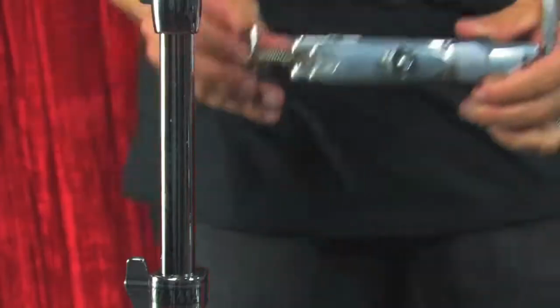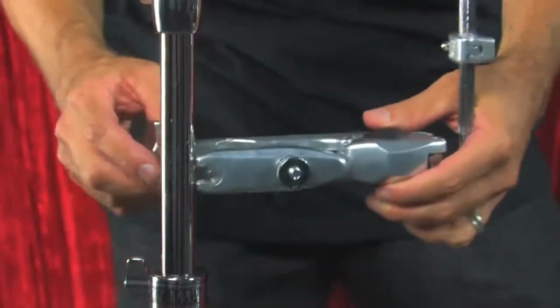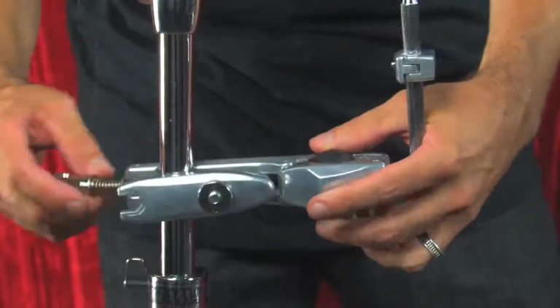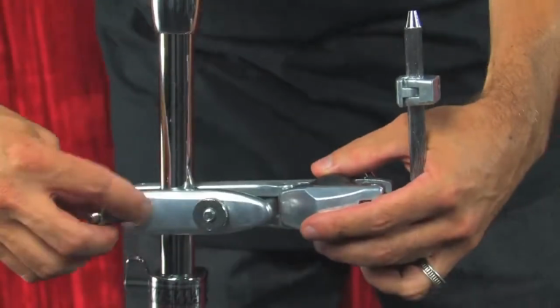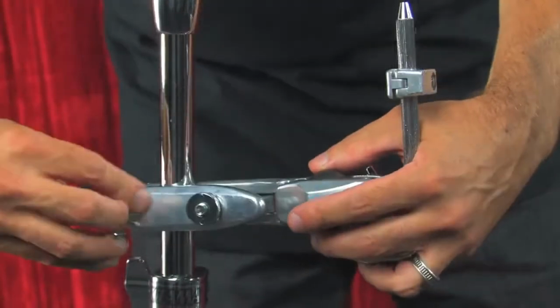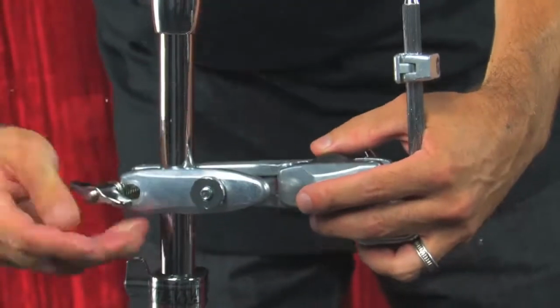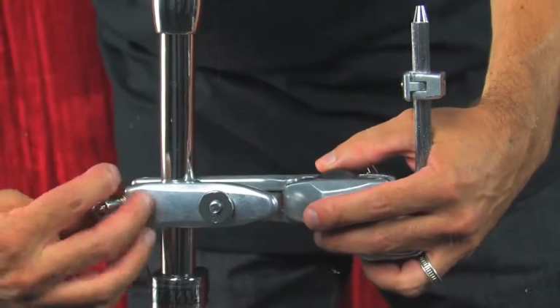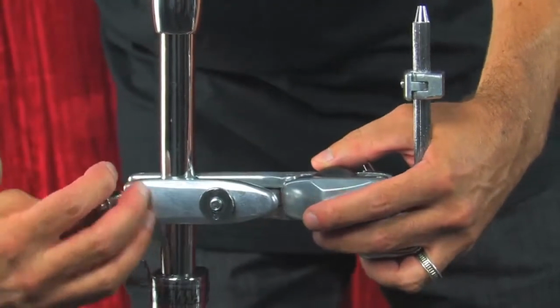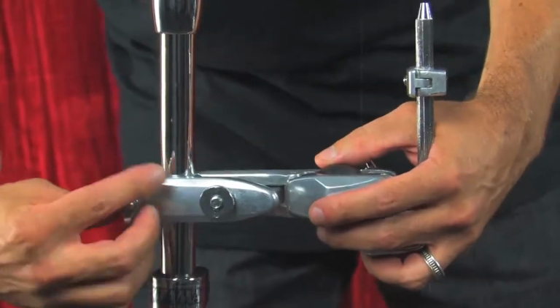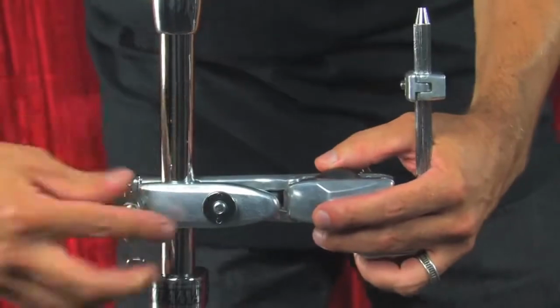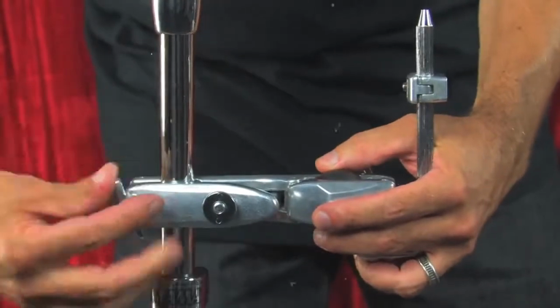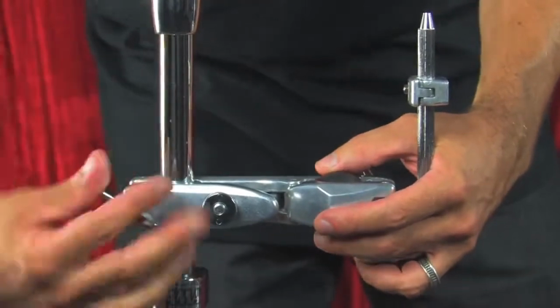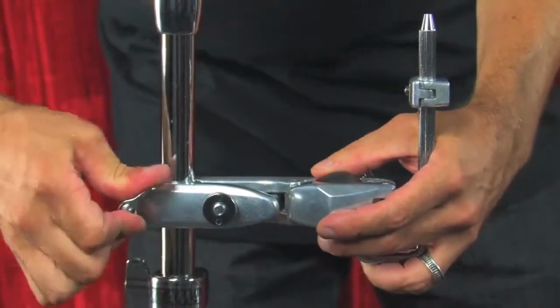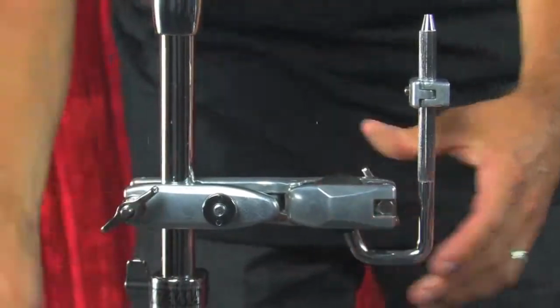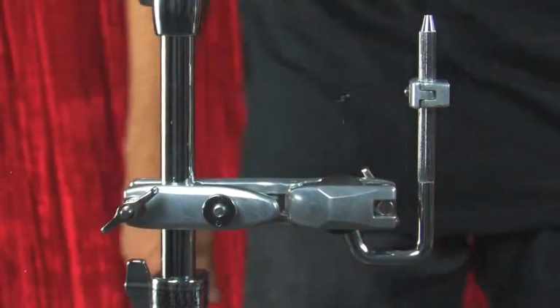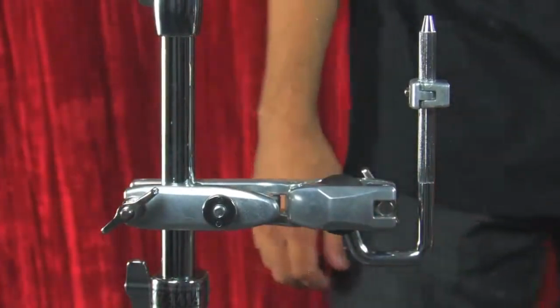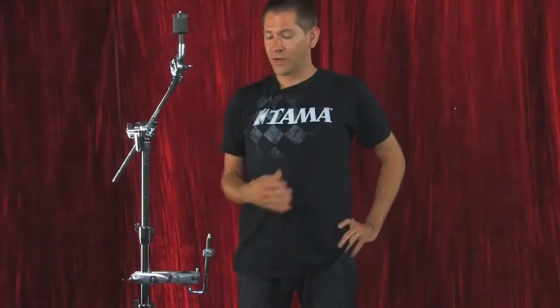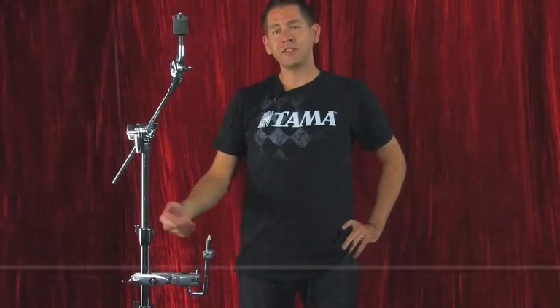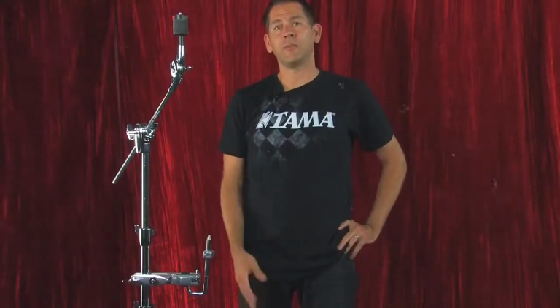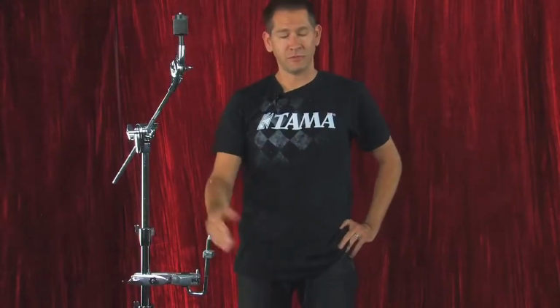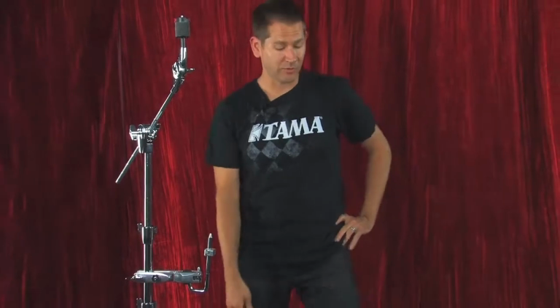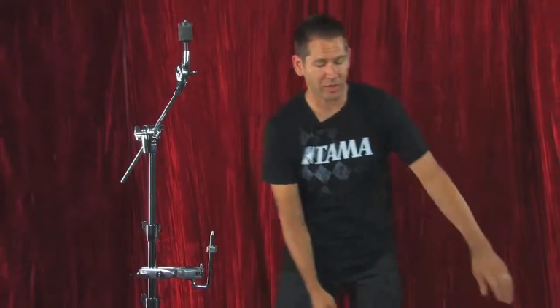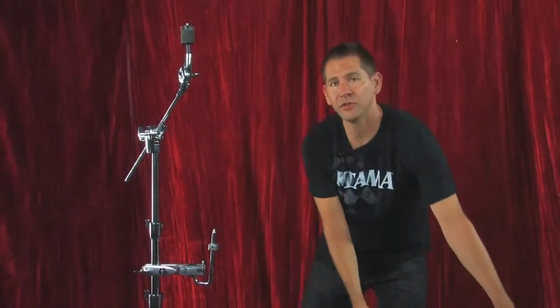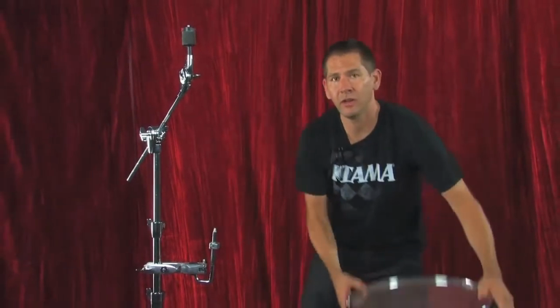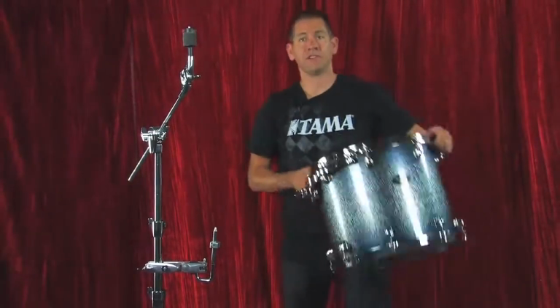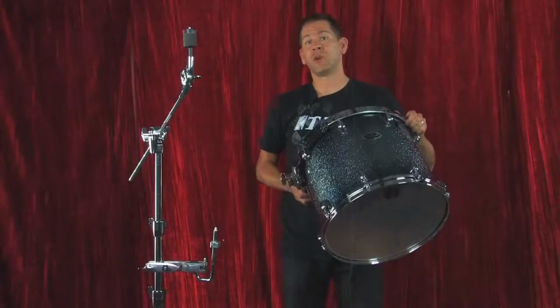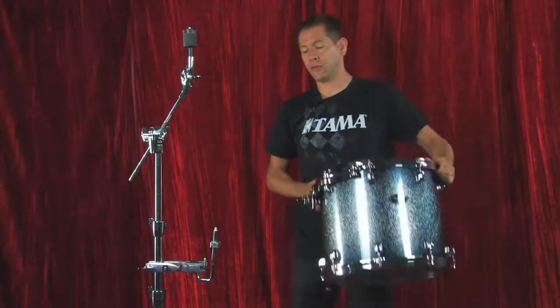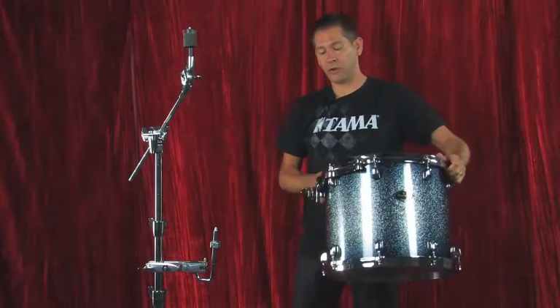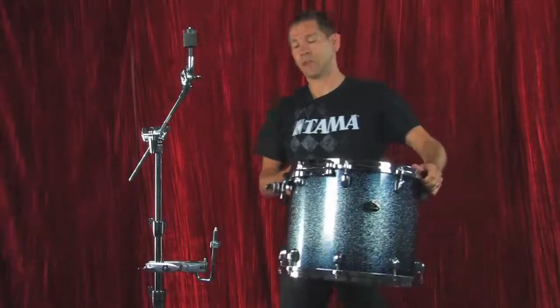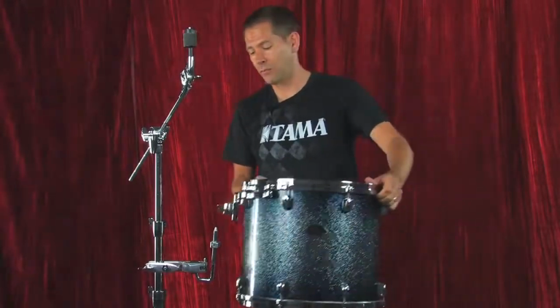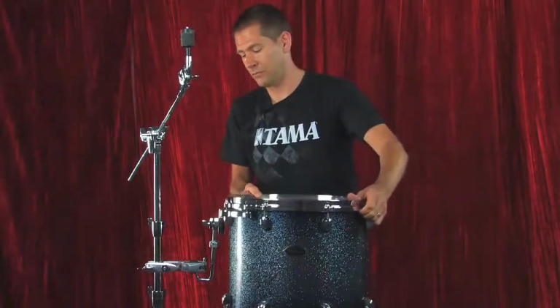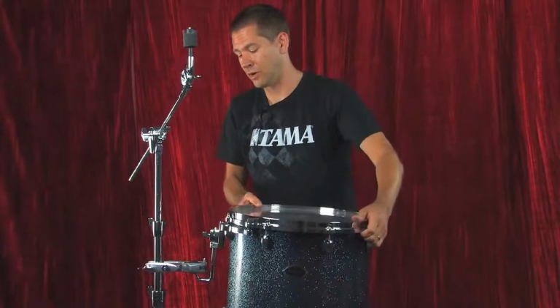I'll show you how this attaches here — very simple, very easy. A couple of turns and it's on. Although you can attach any size tom to your cymbal stand with this, I want to demonstrate a 16 inch rack tom because this is pretty much the biggest rack tom you're ever going to use.